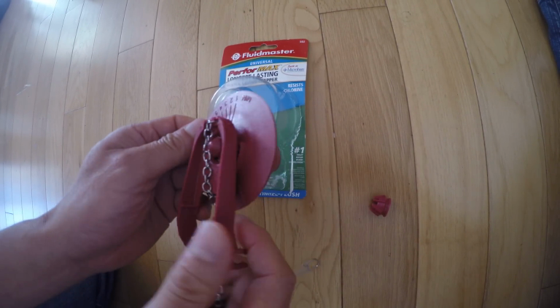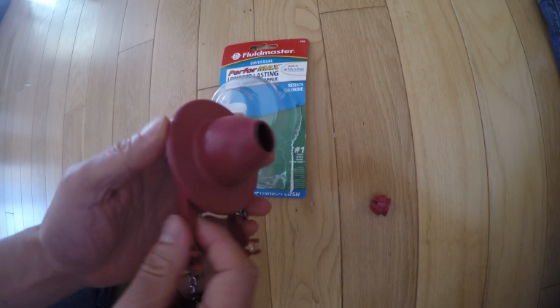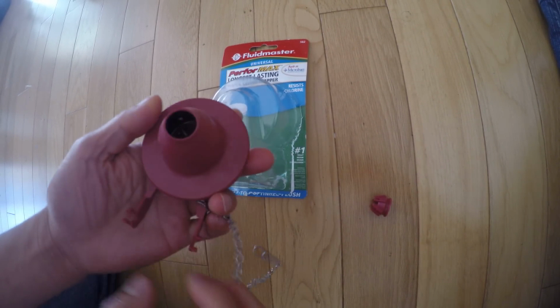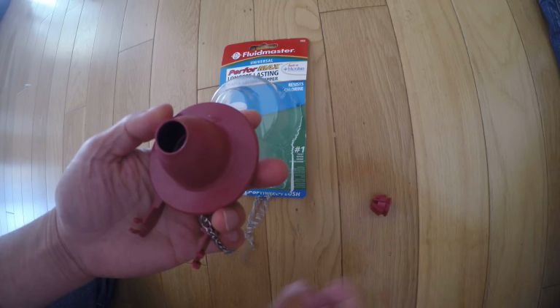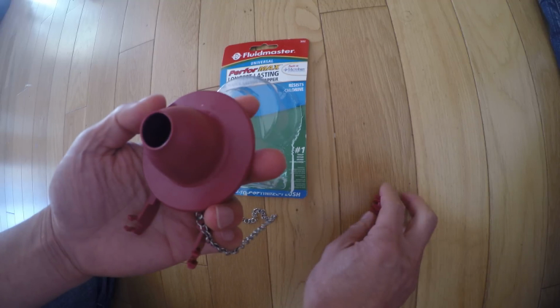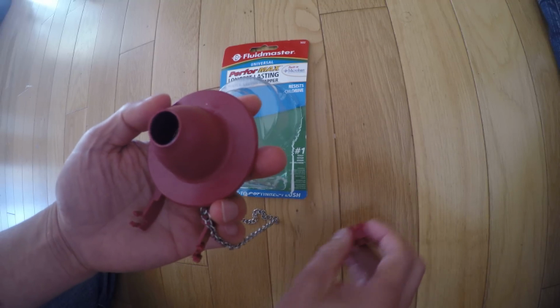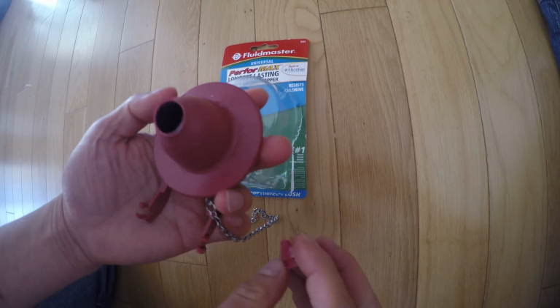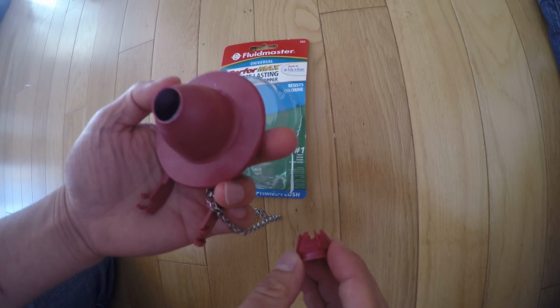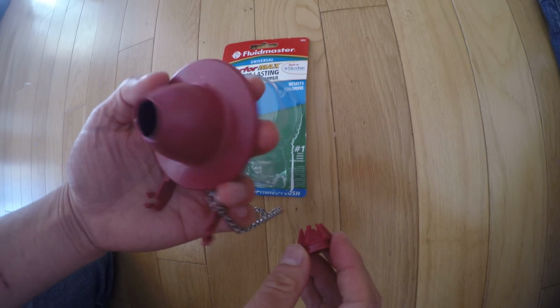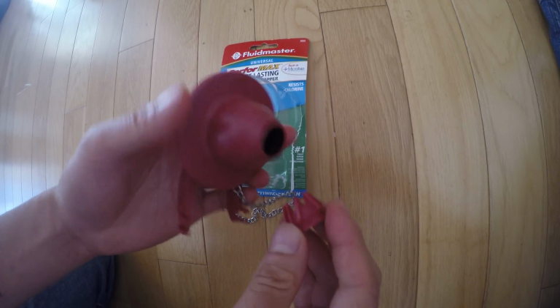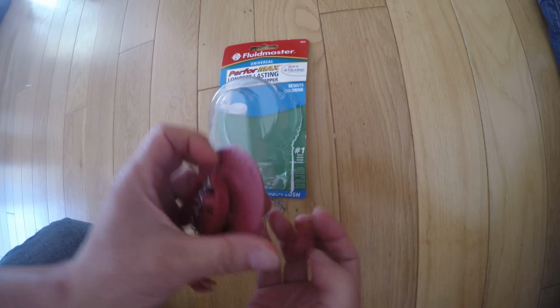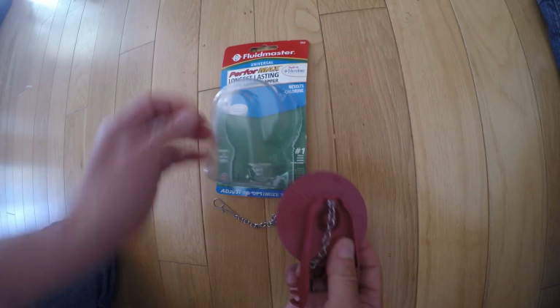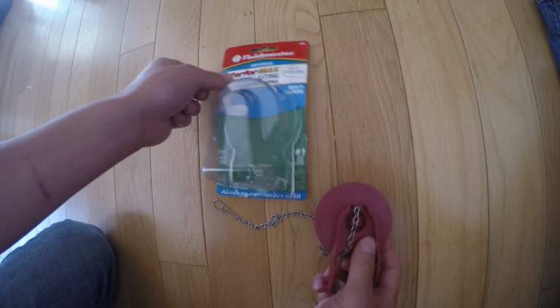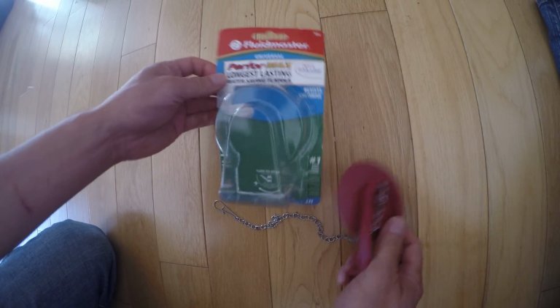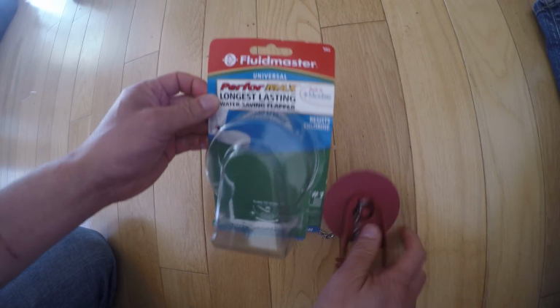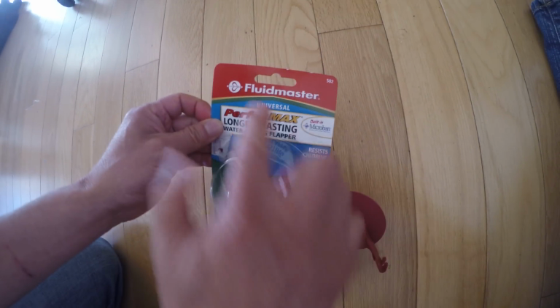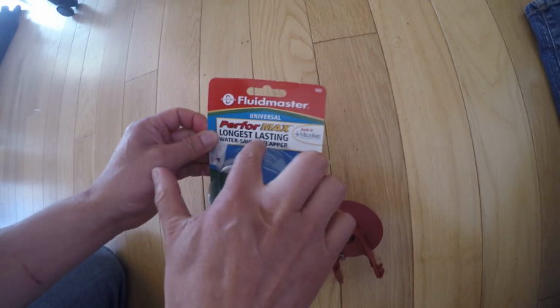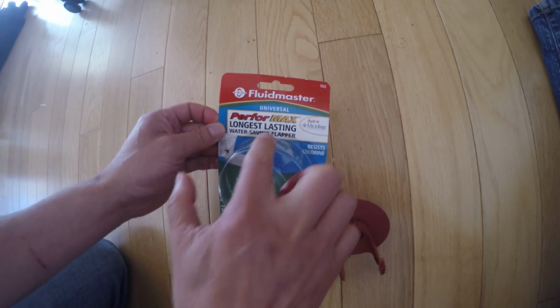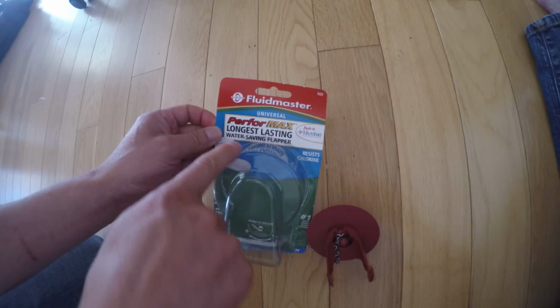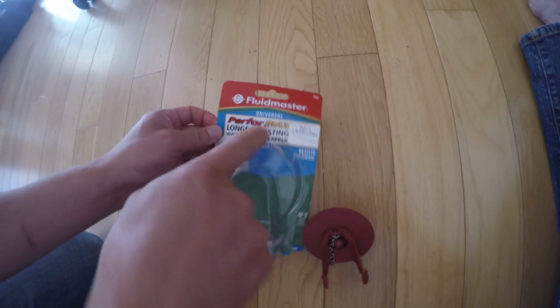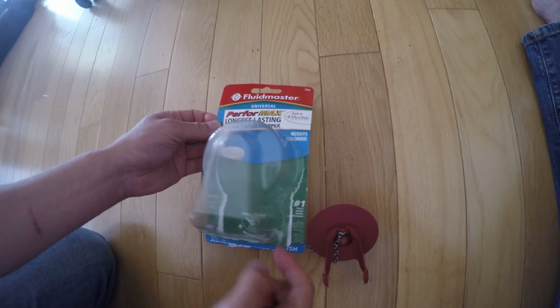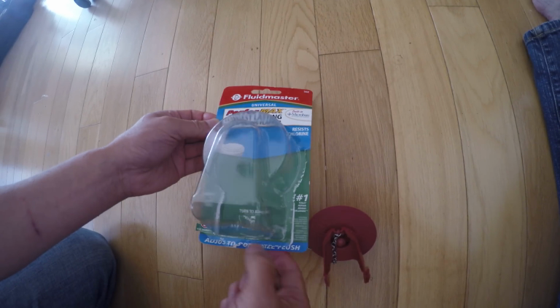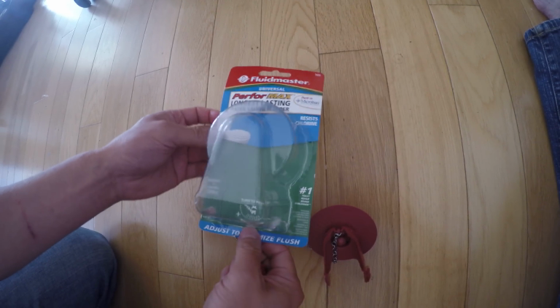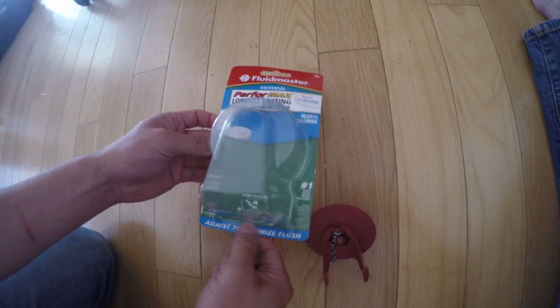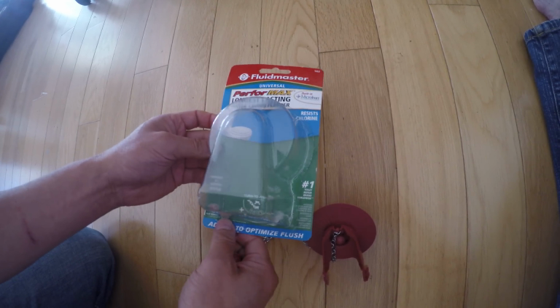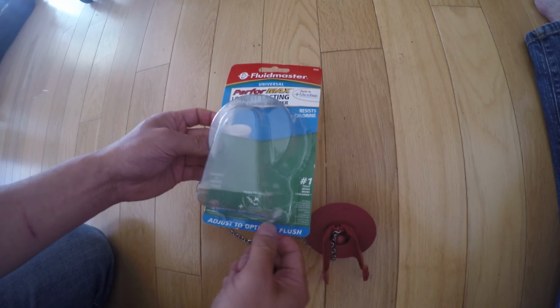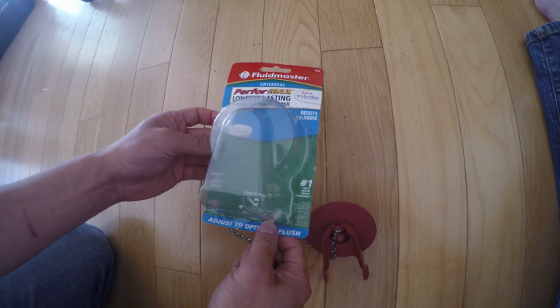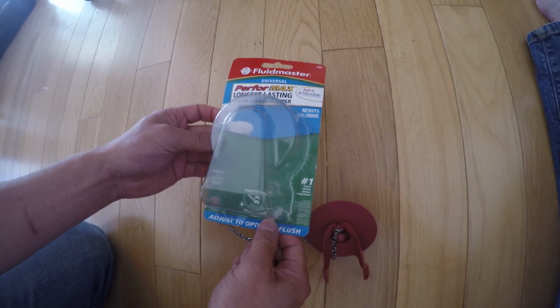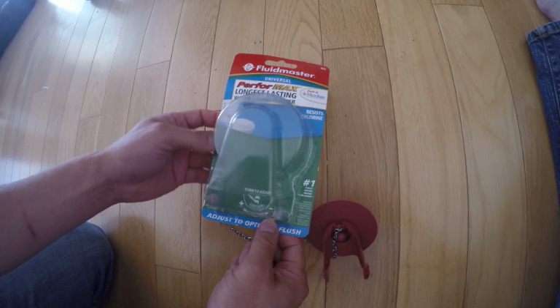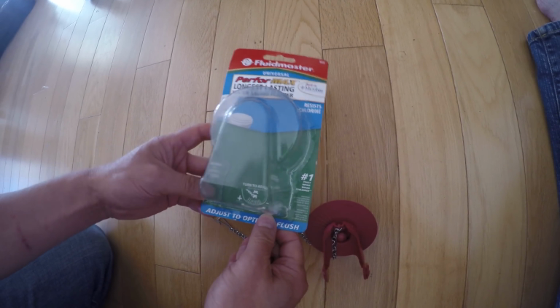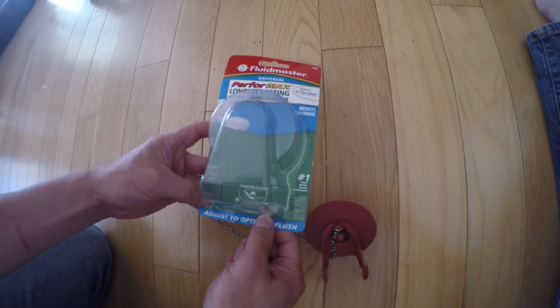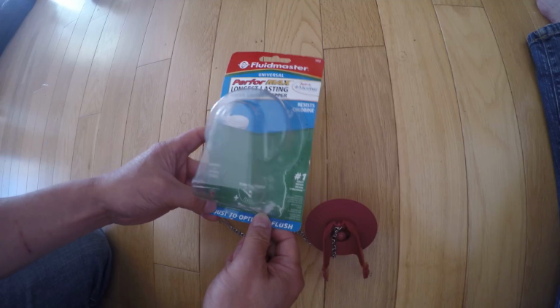But I can't figure this out. Maybe this is a scam. This is from Fluidmaster, and it's like a couple of dollars more than the usual one.